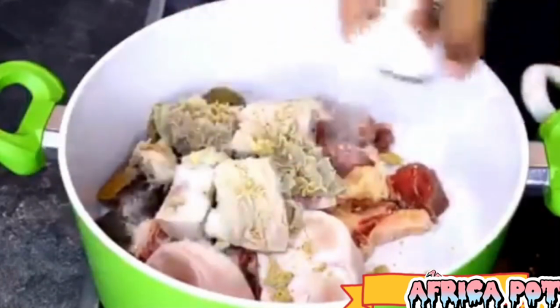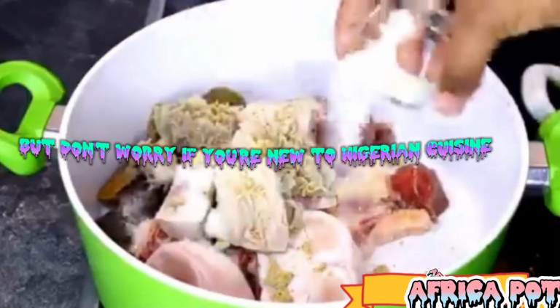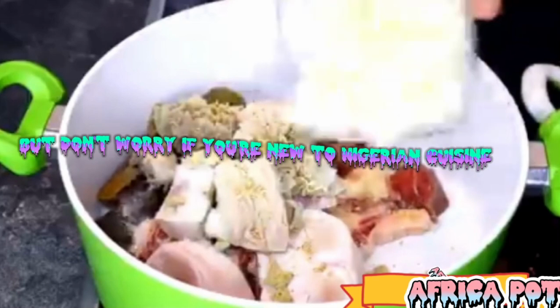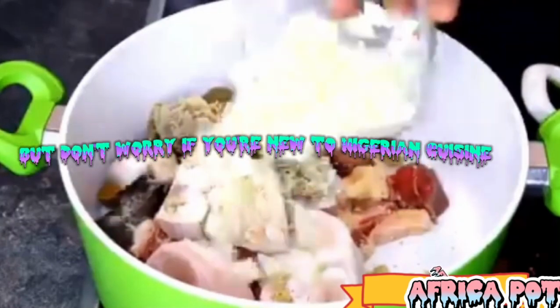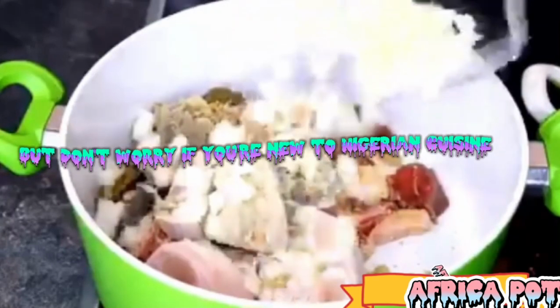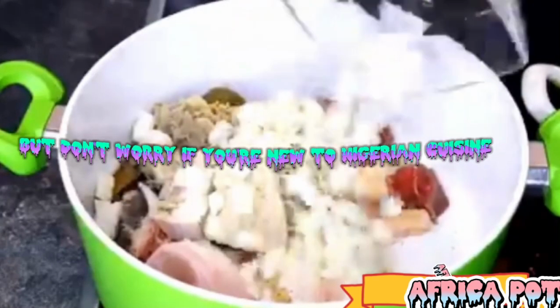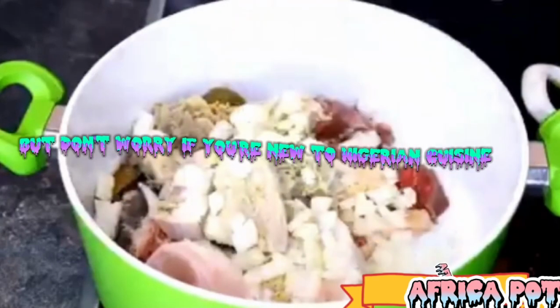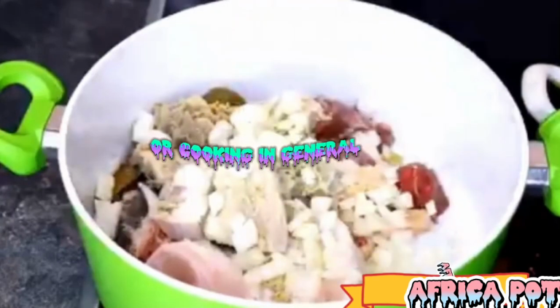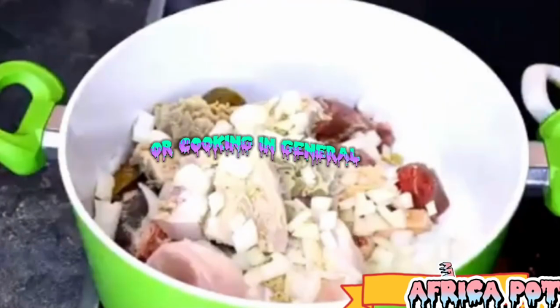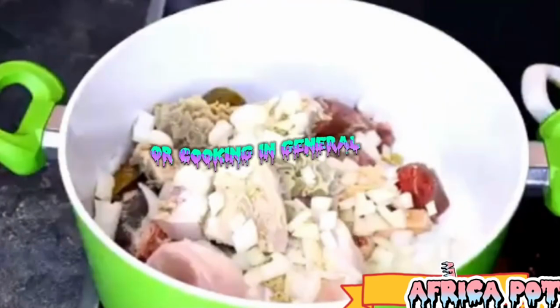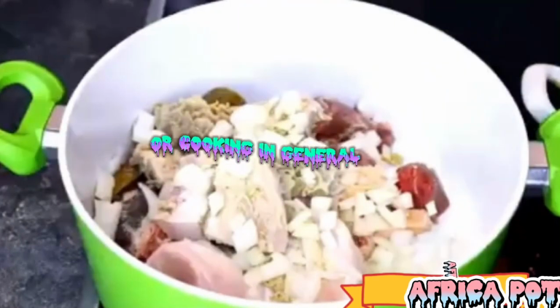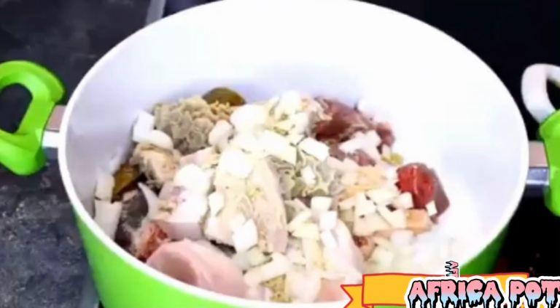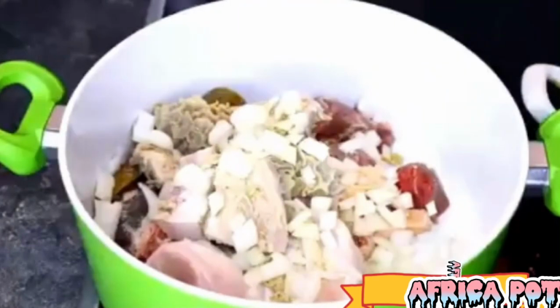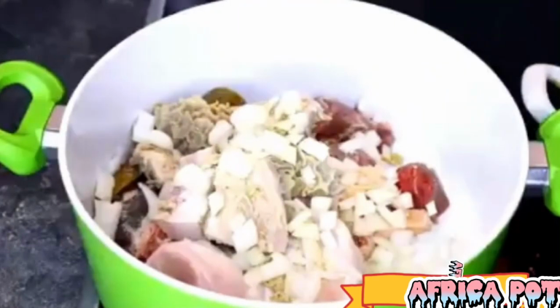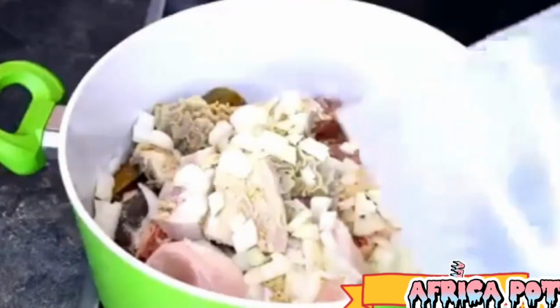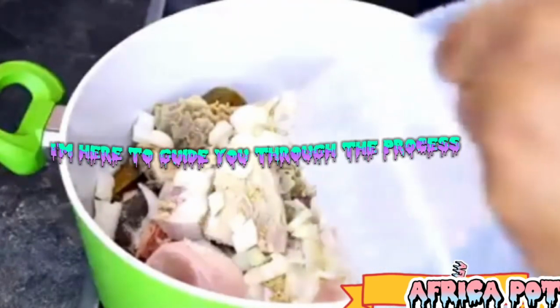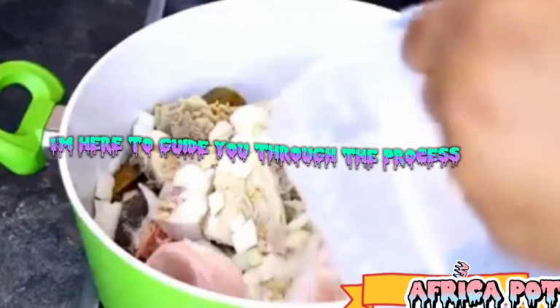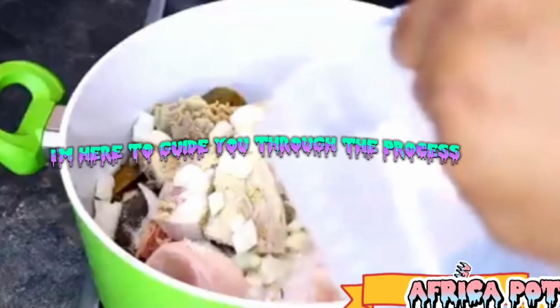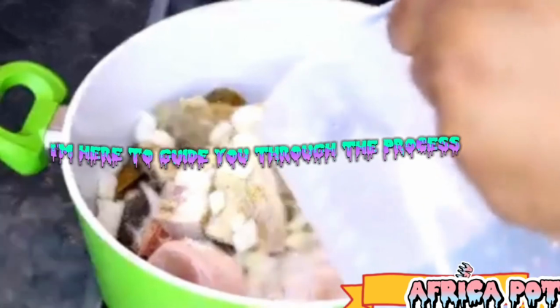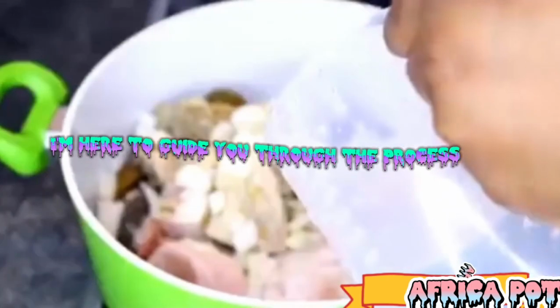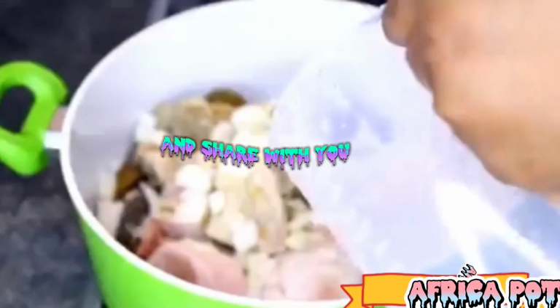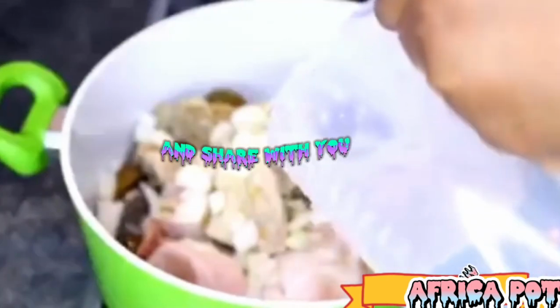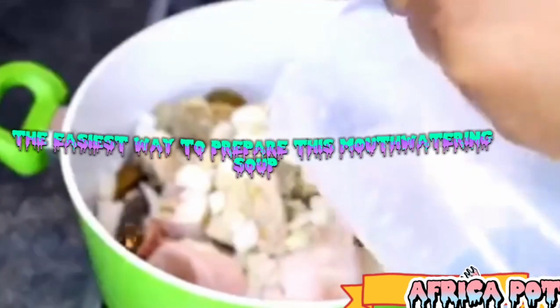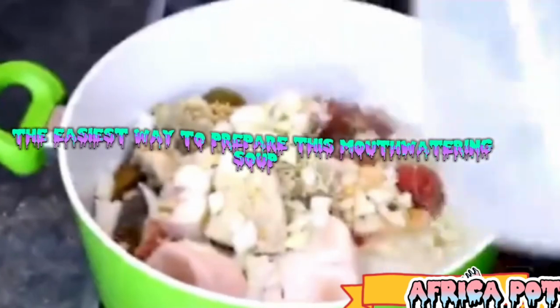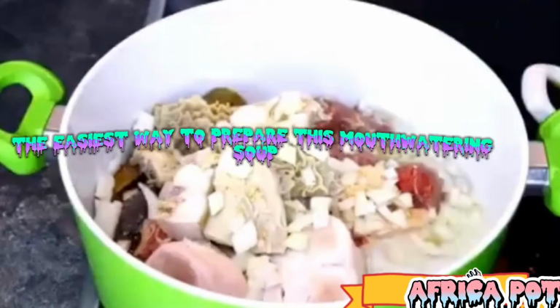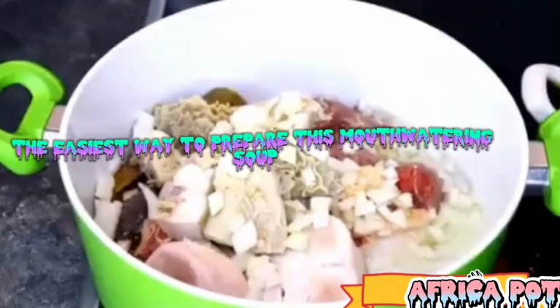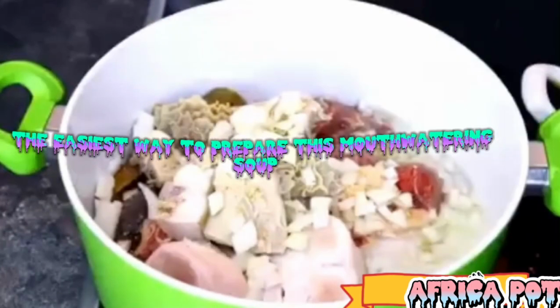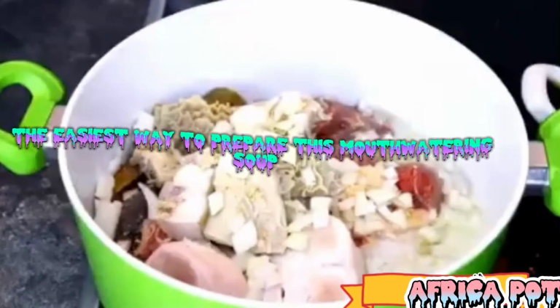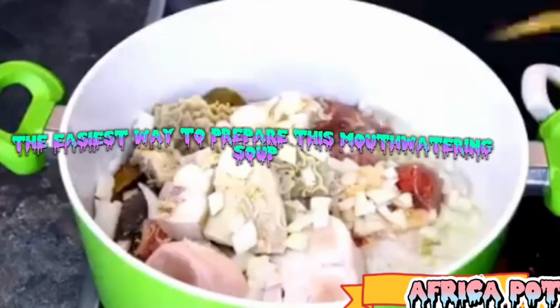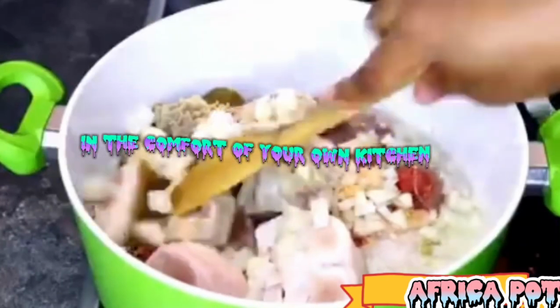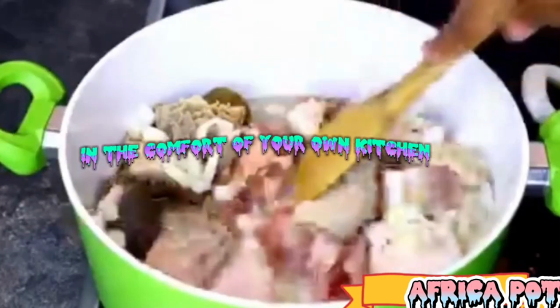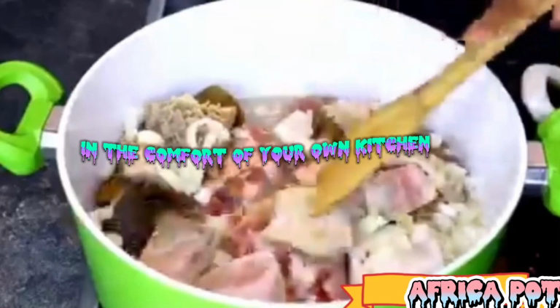But don't worry if you're new to Nigerian cuisine or cooking in general. I'm here to guide you through the process and share with you the easiest way to prepare this mouth-watering soup in the comfort of your own kitchen.